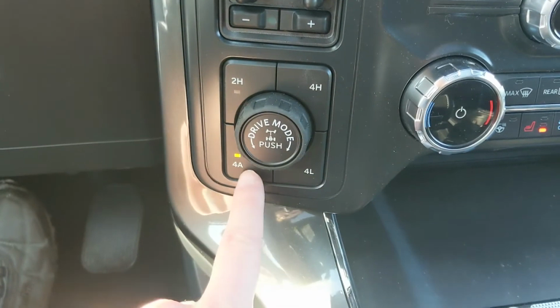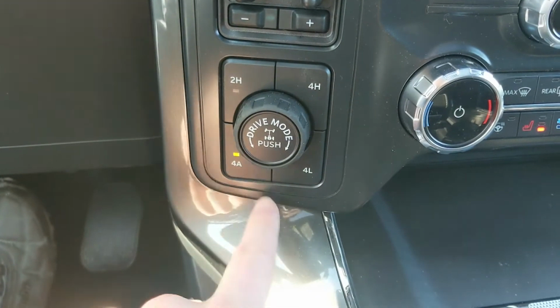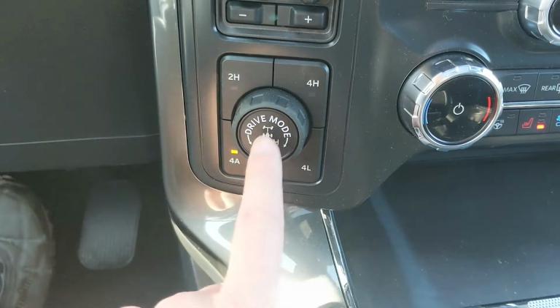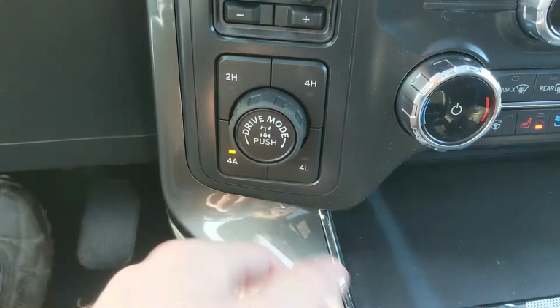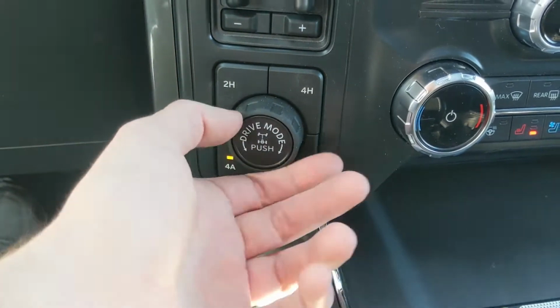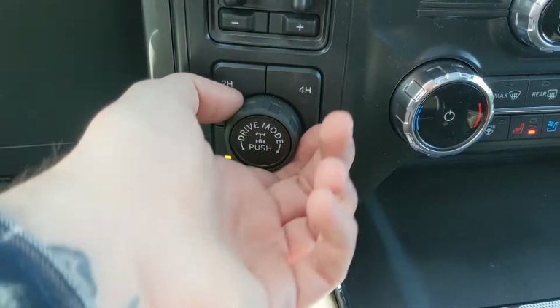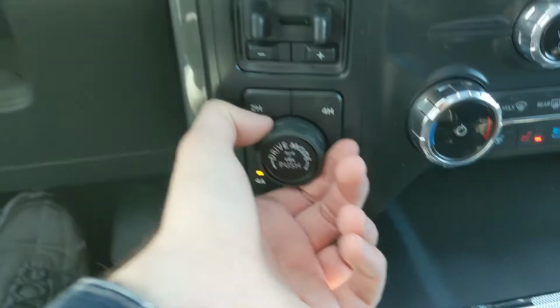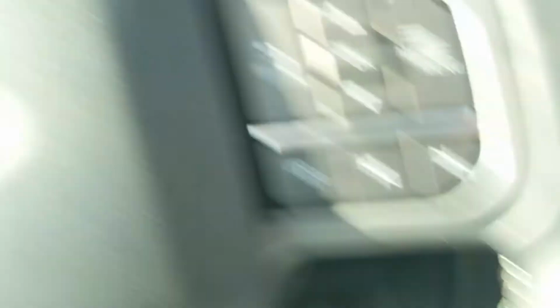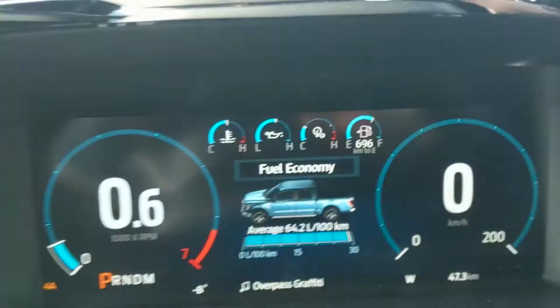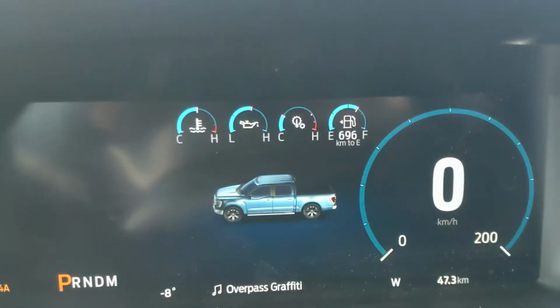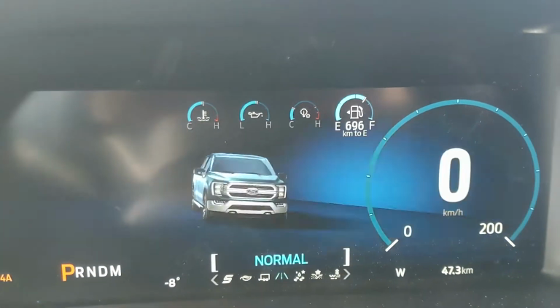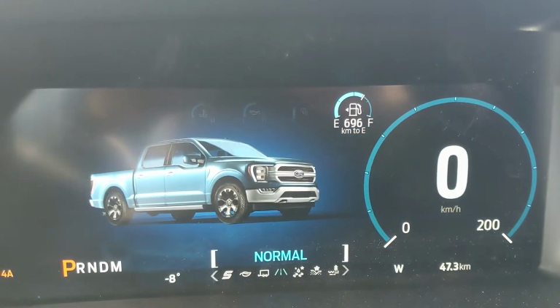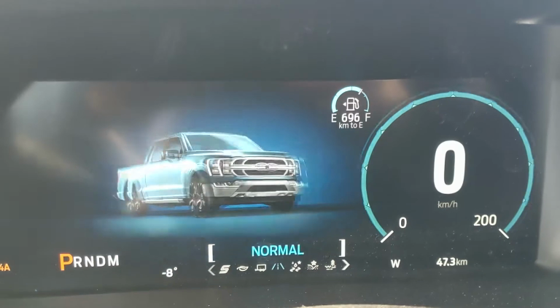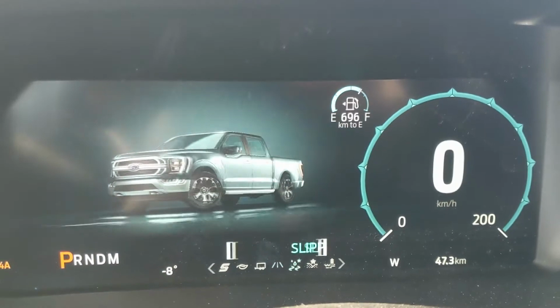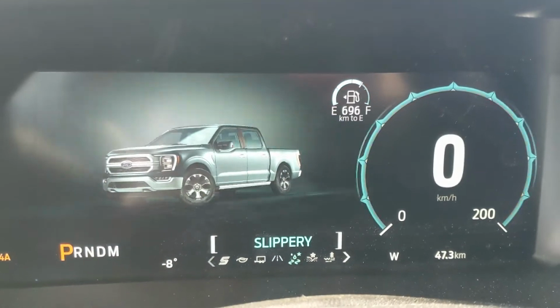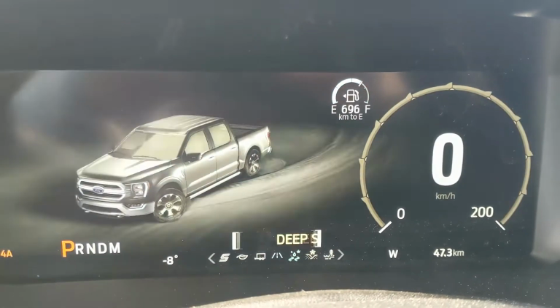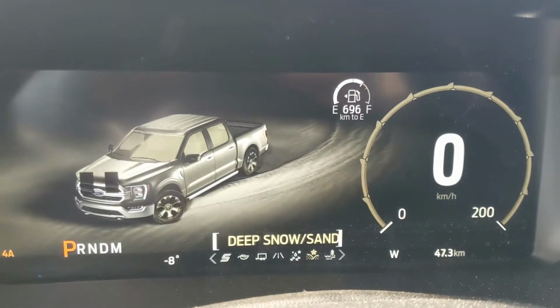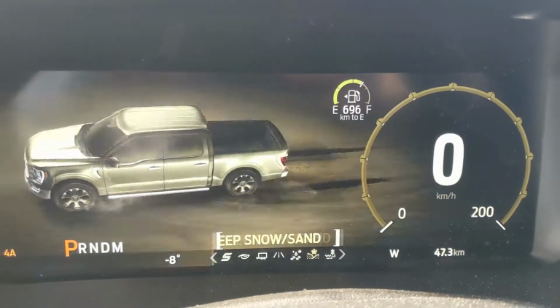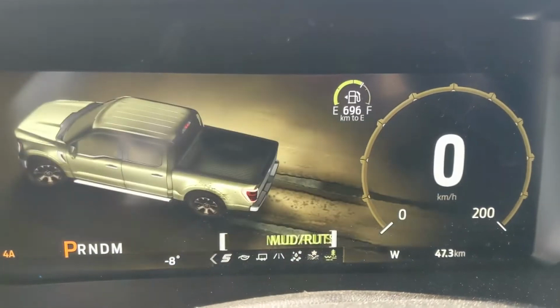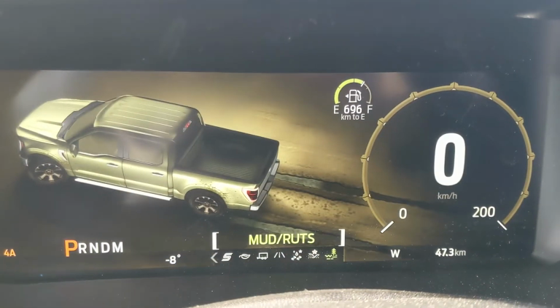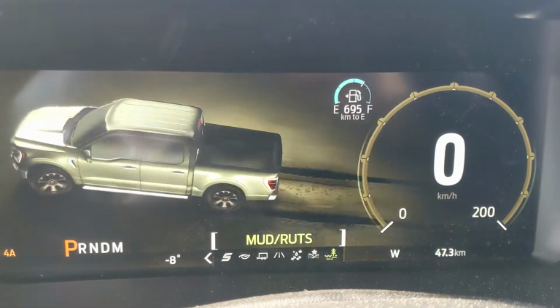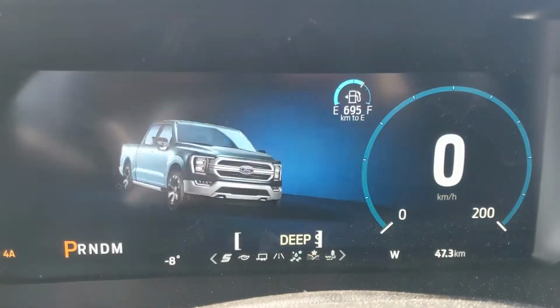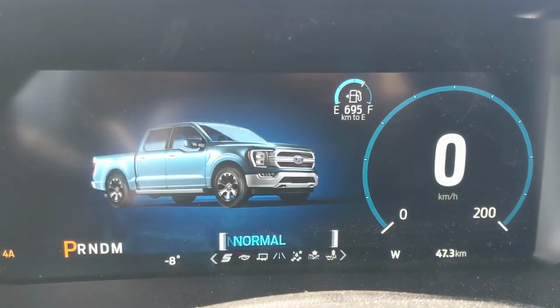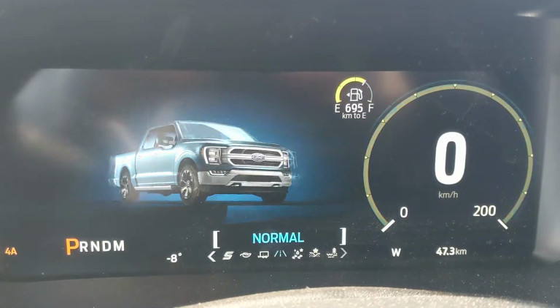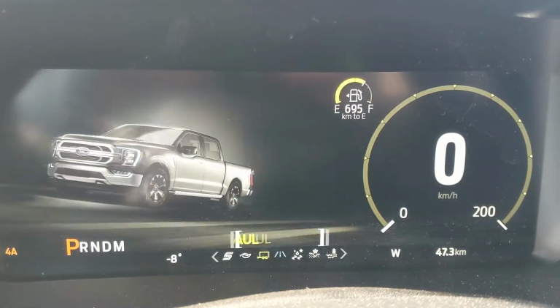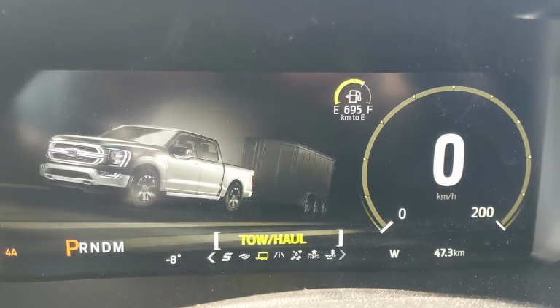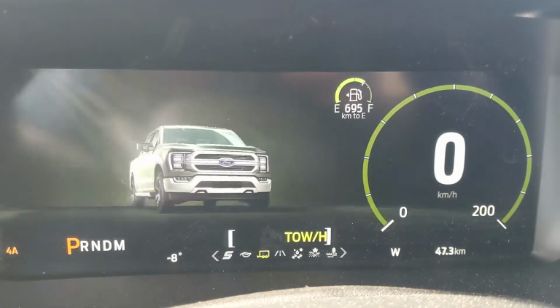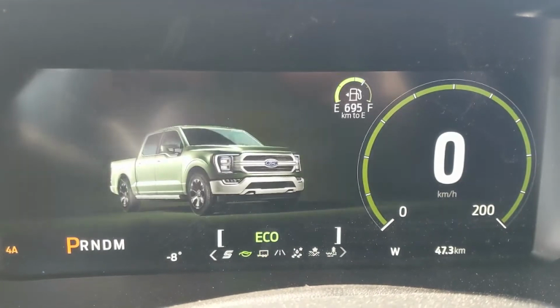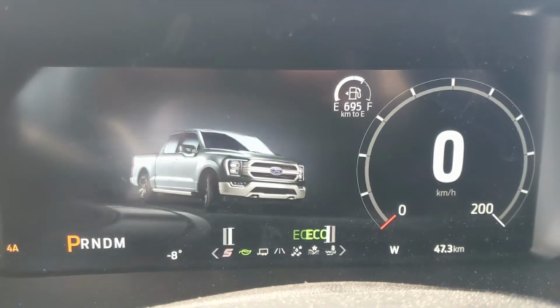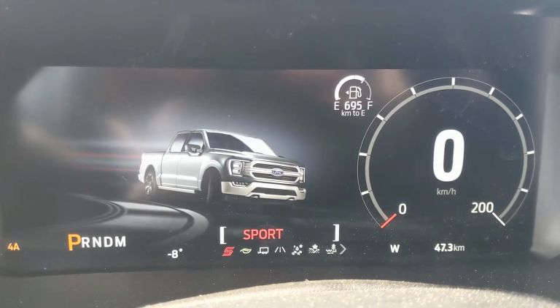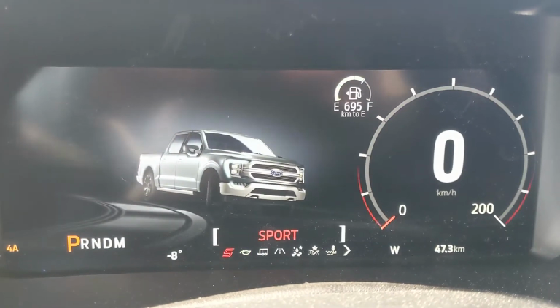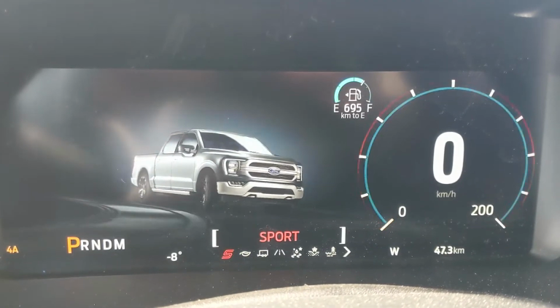To the left you have your pro trailer backup controller, trailer brake controller, and 4x4 controls with 4 Auto and a locking rear differential, as well as your drive mode selector for normal, slippery, deep snow, sand, and mud ruts. On the opposite end you have tow/haul, eco, and sport mode so you can customize your driving experience.